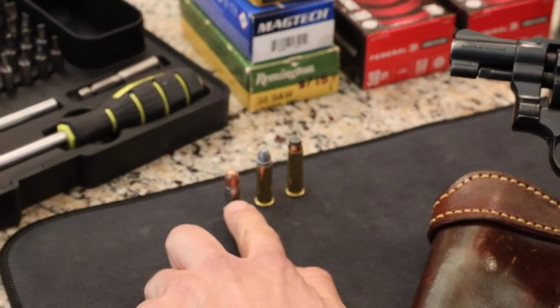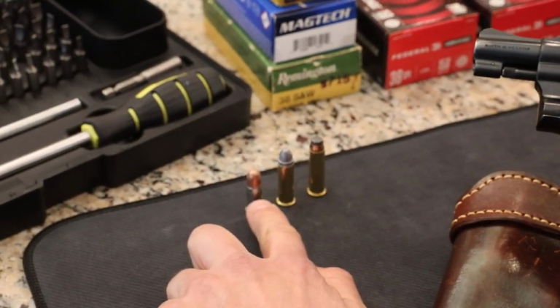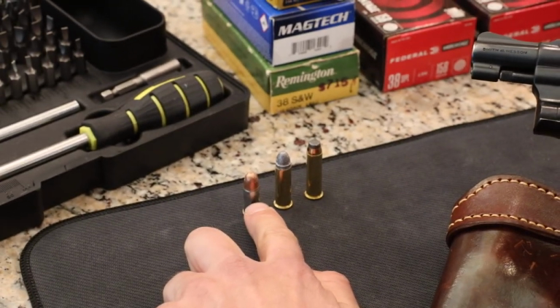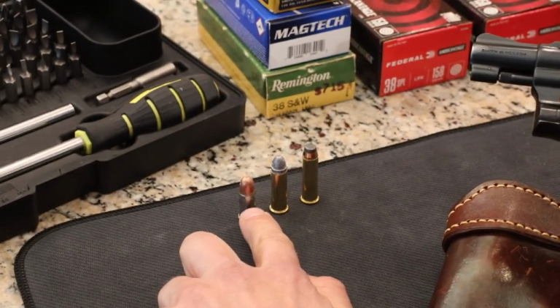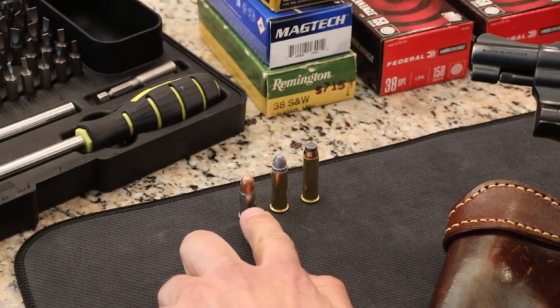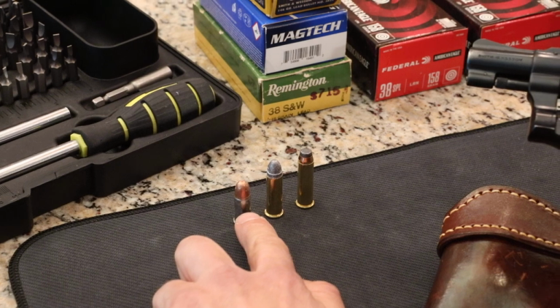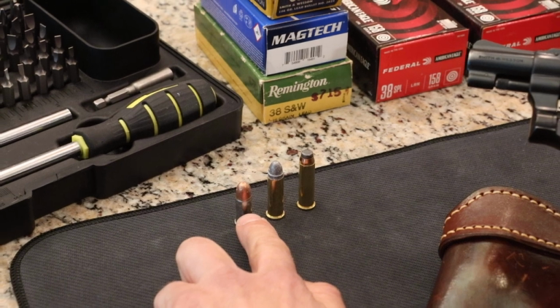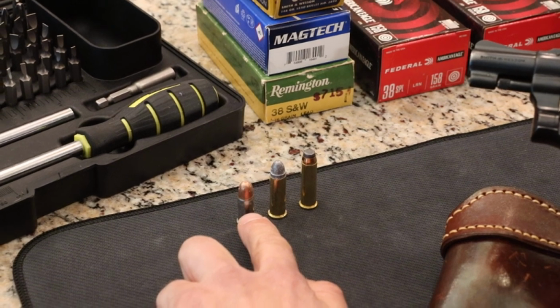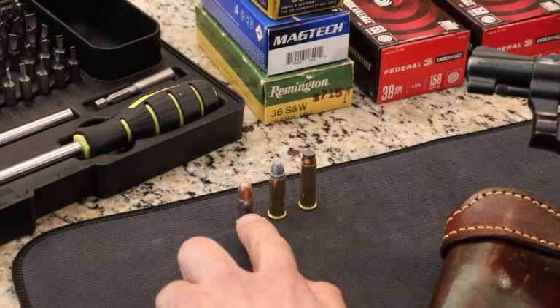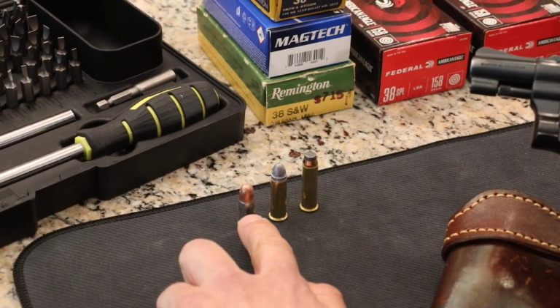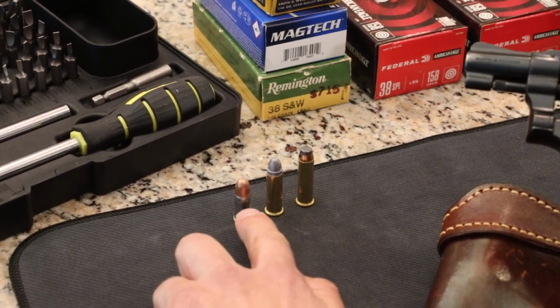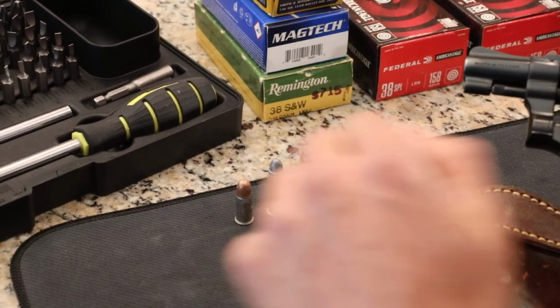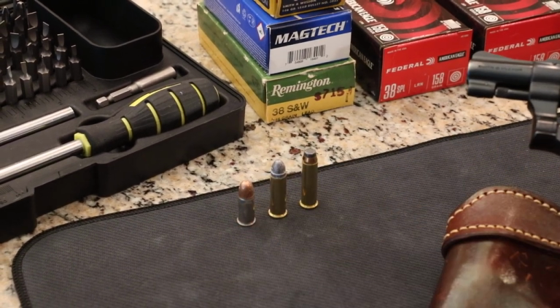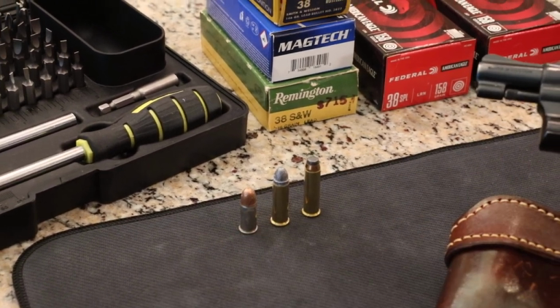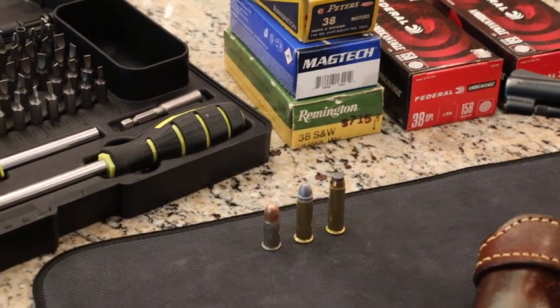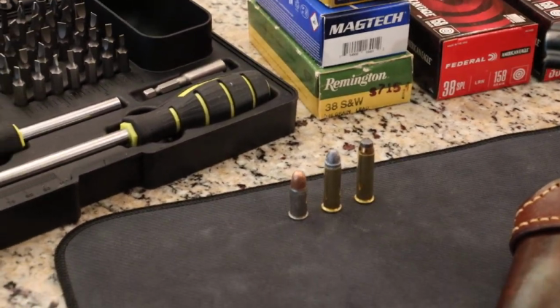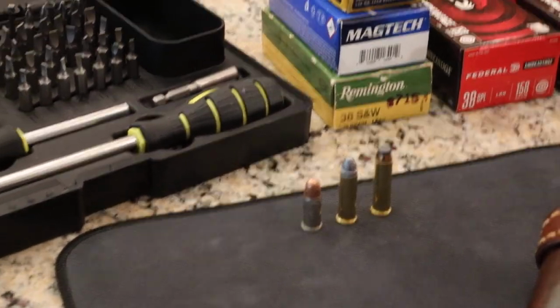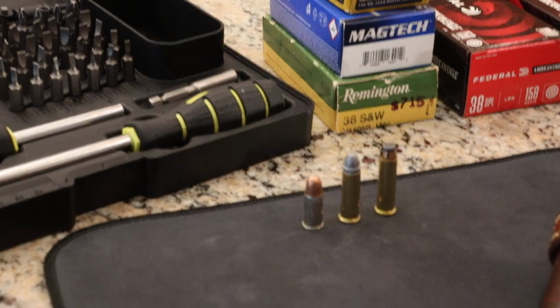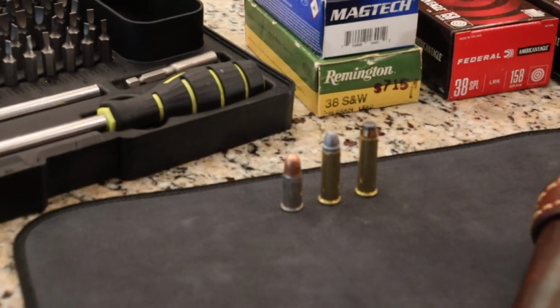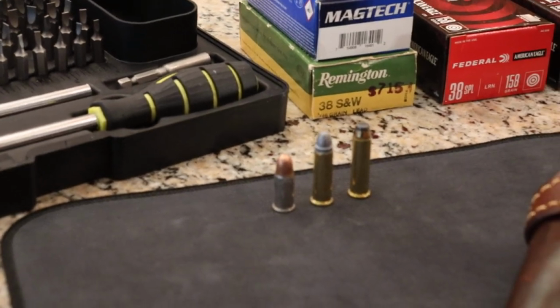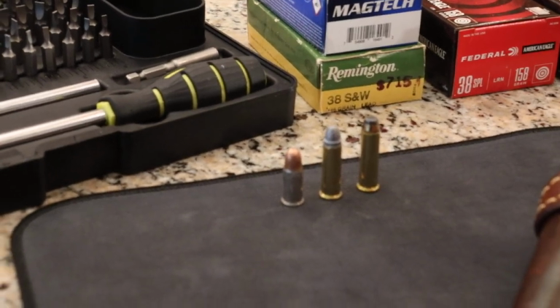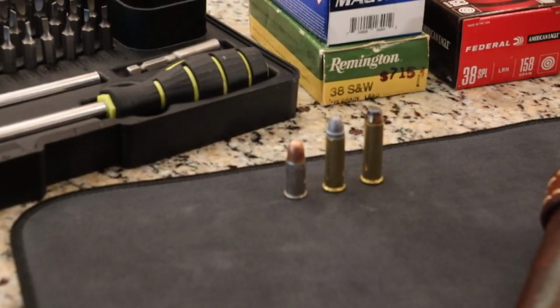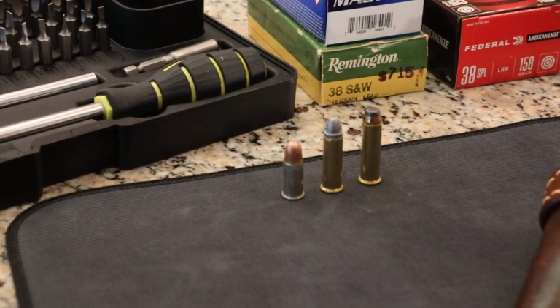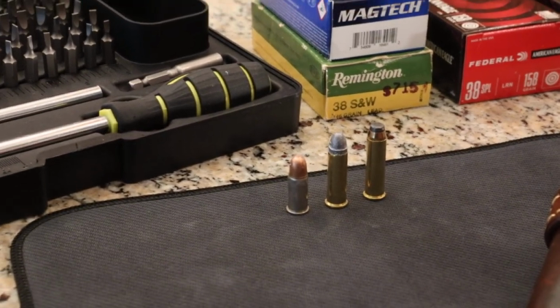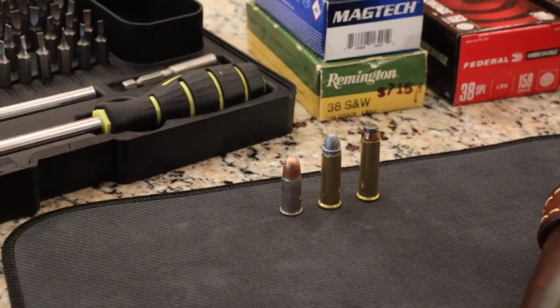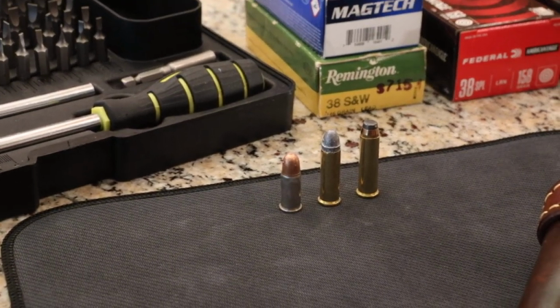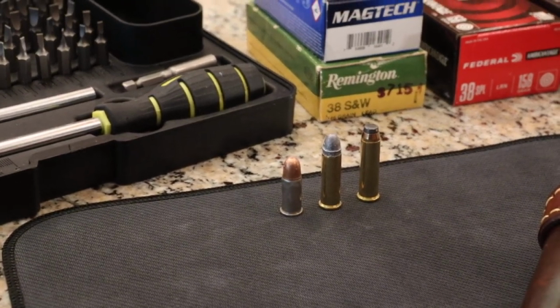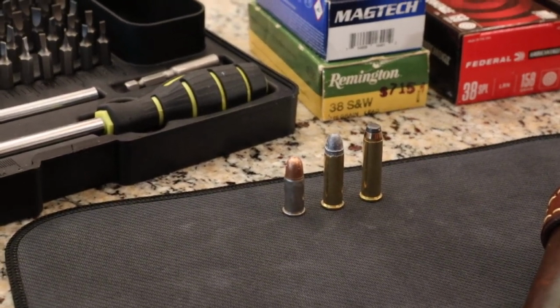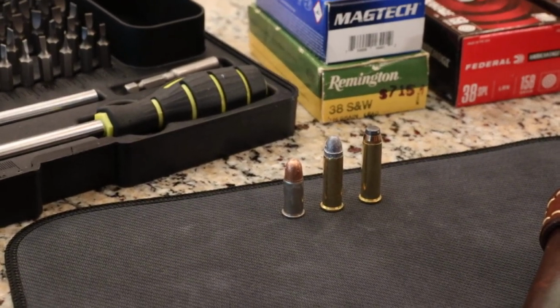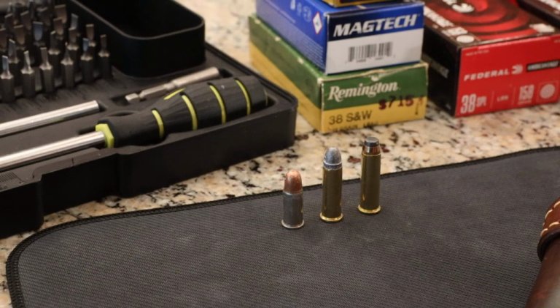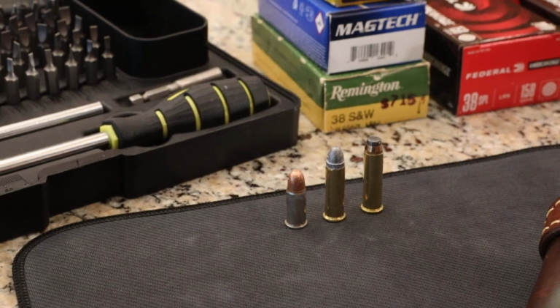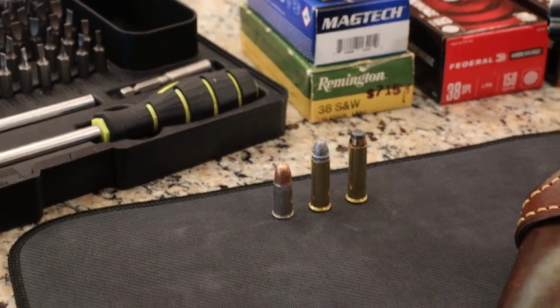This cartridge was designed in 1877. Some call it the .38 Smith & Wesson Short. Some call it the 9x20mm R. Others call it the .38 Colt NP, which stands for New Police.